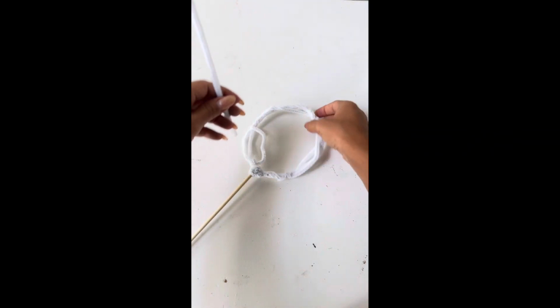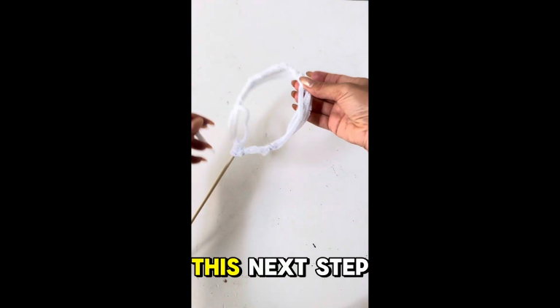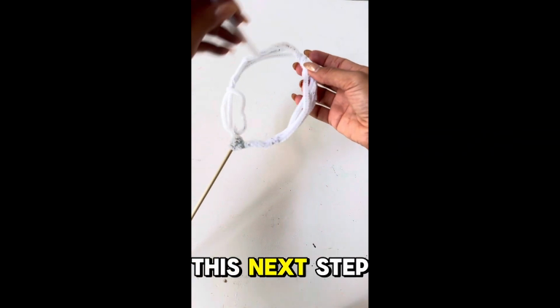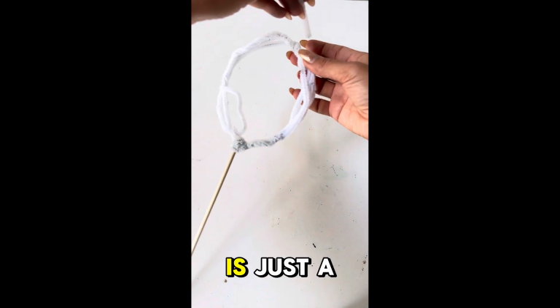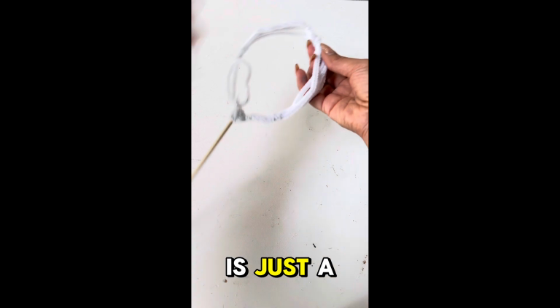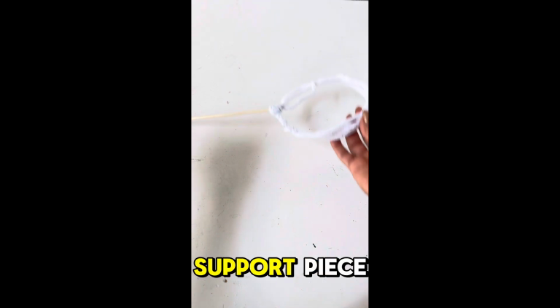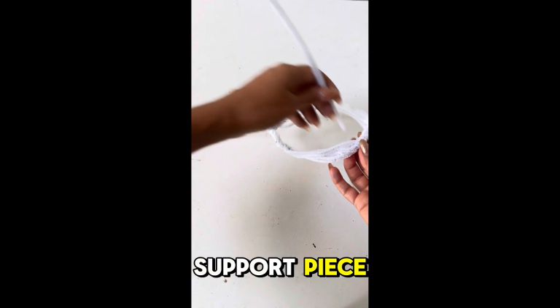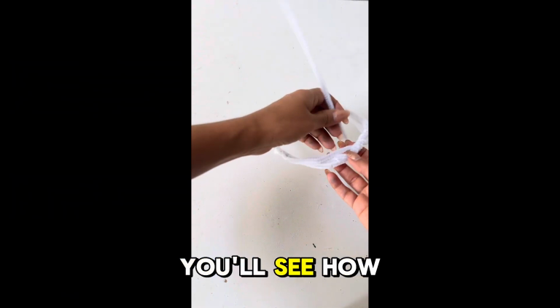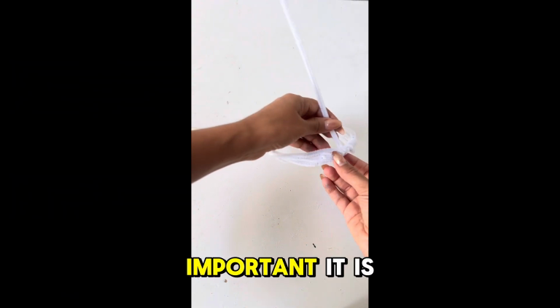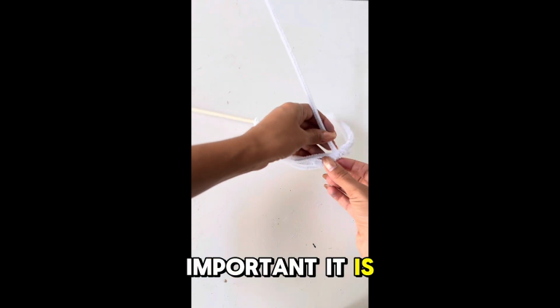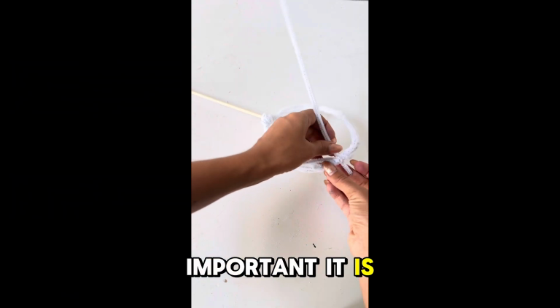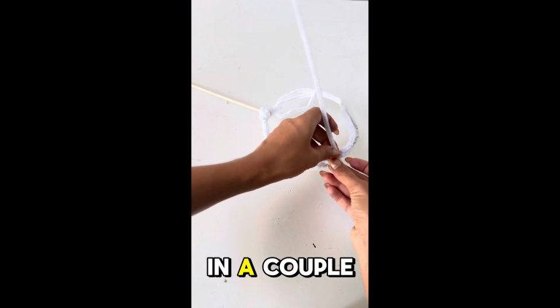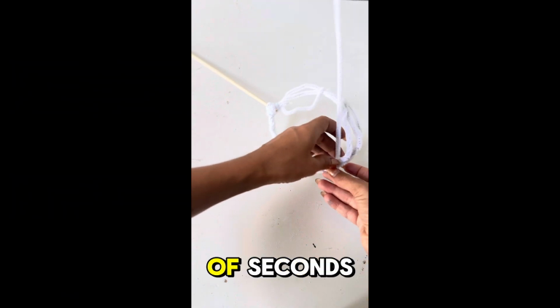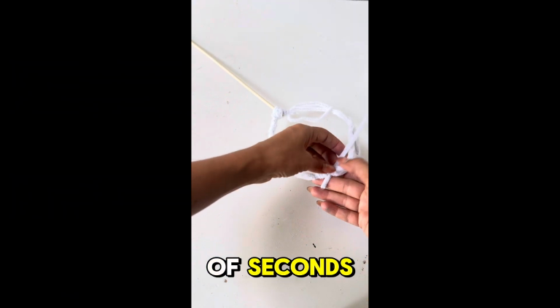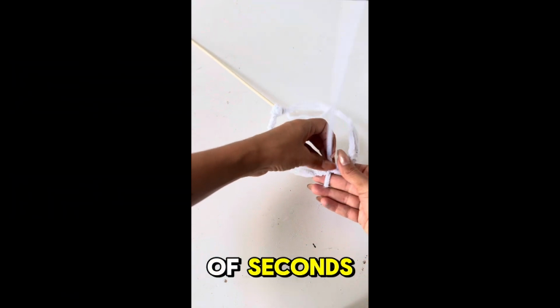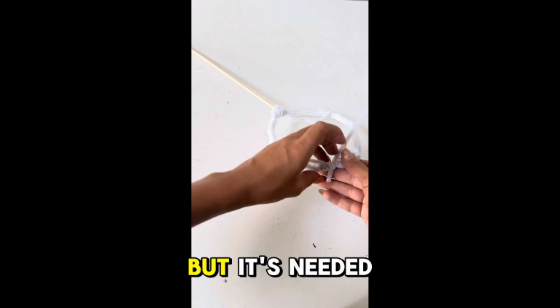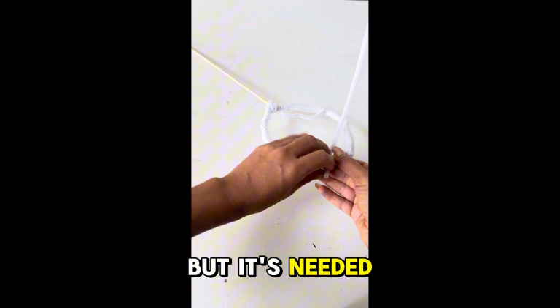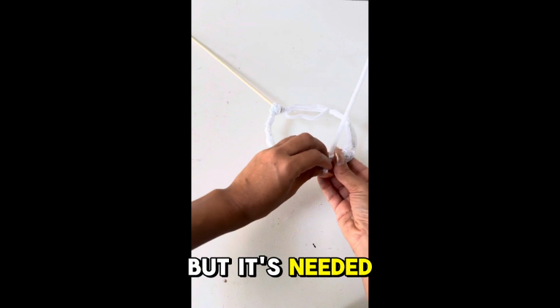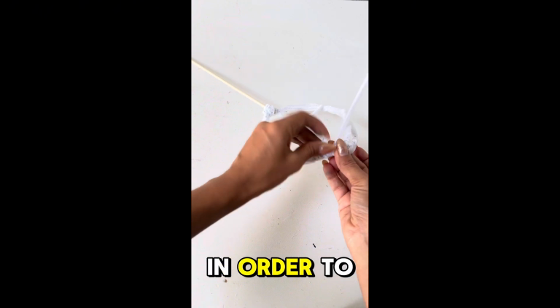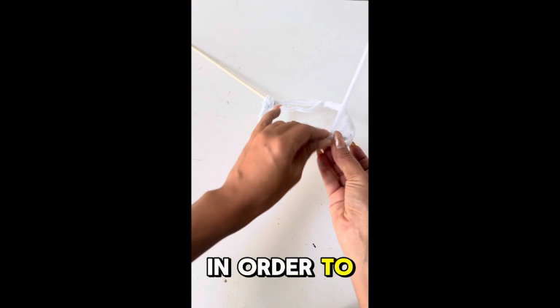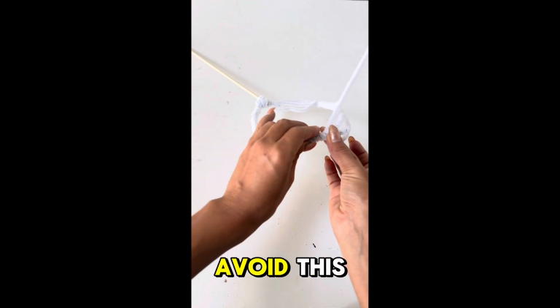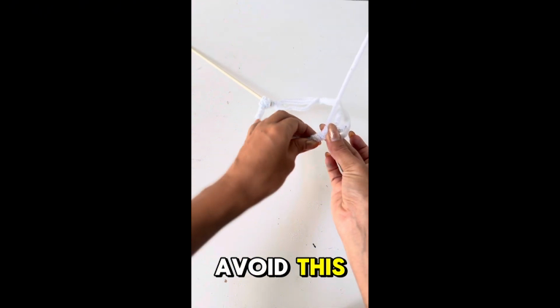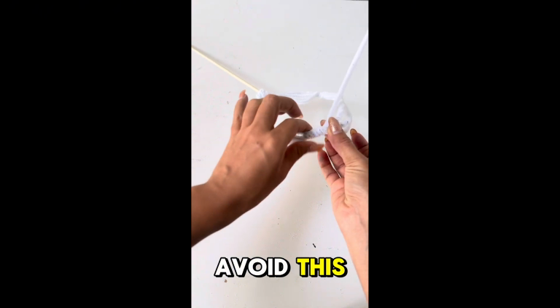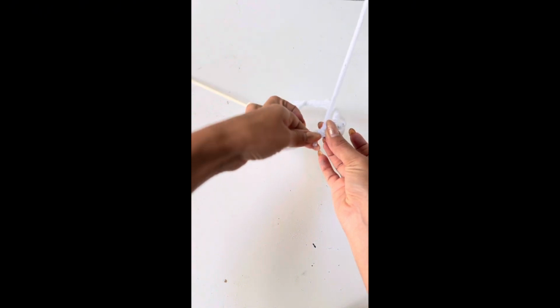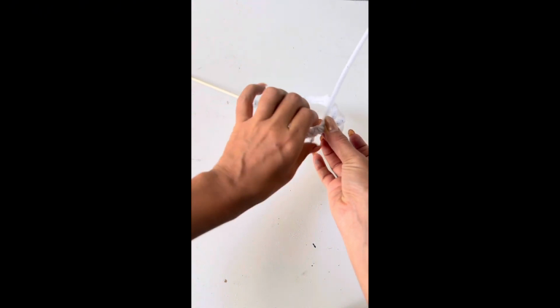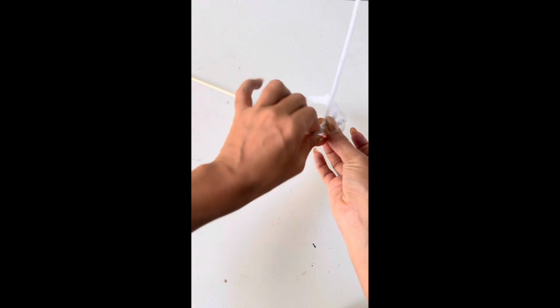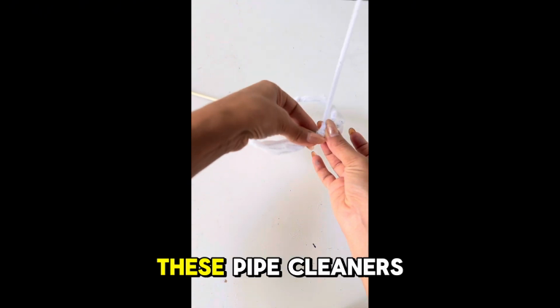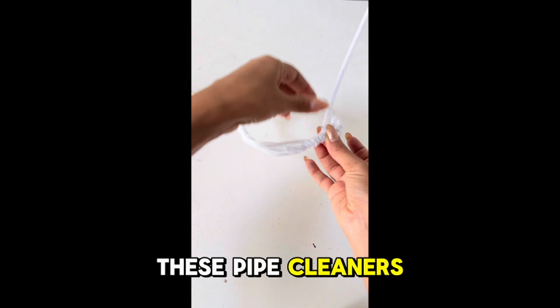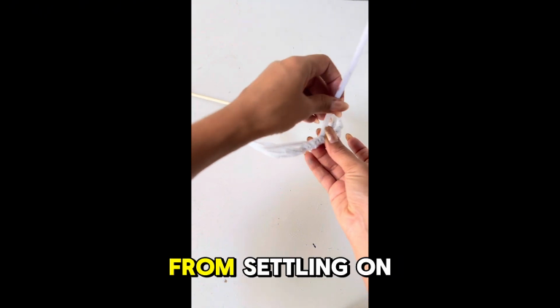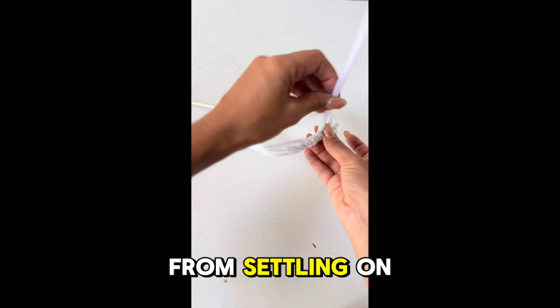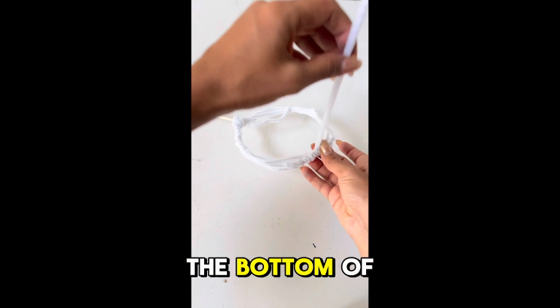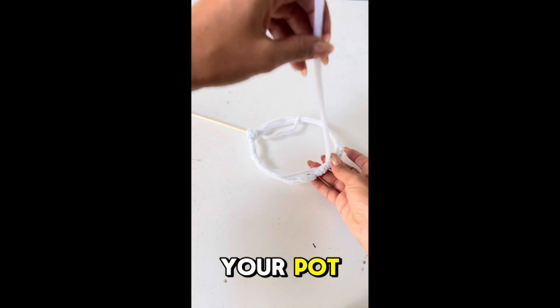This next step is just a support piece — you'll see how important it is in a couple of seconds, but it's needed in order to avoid the pipe cleaners from settling on the bottom of your pot.